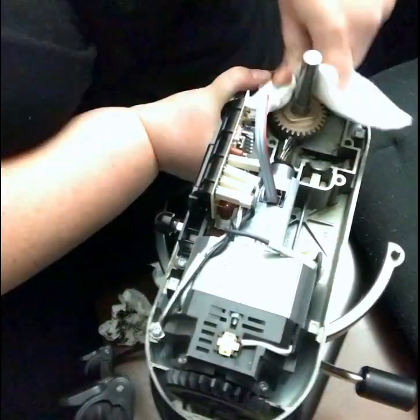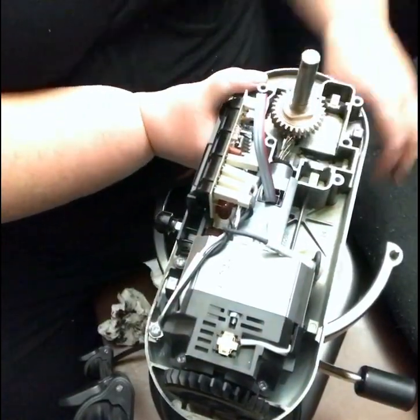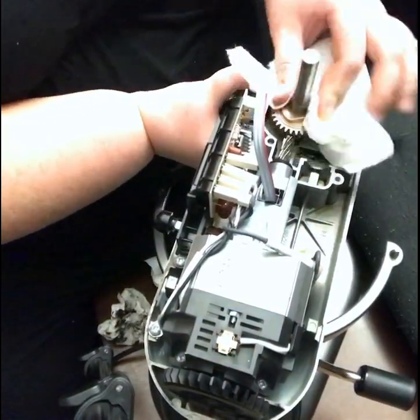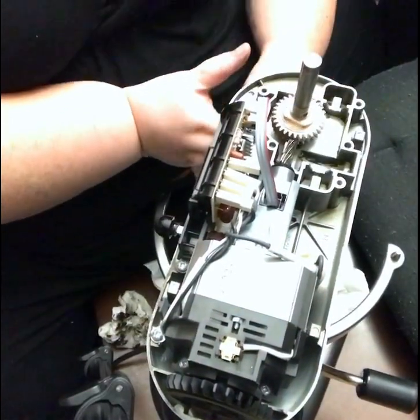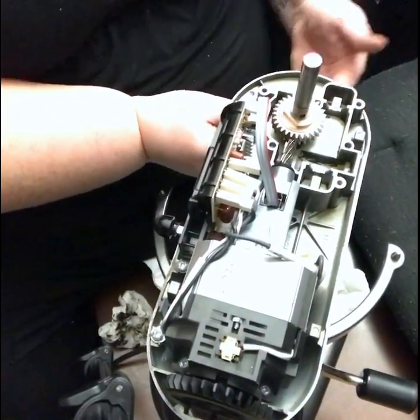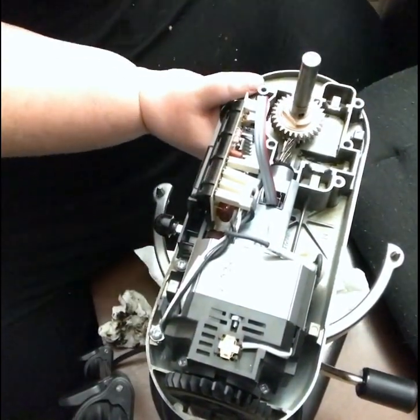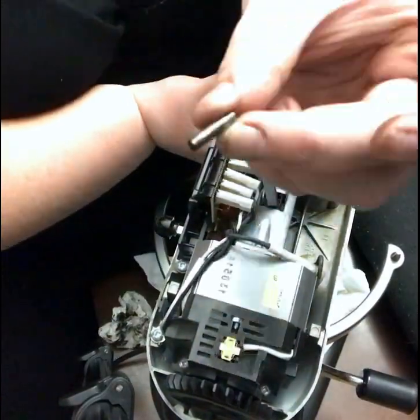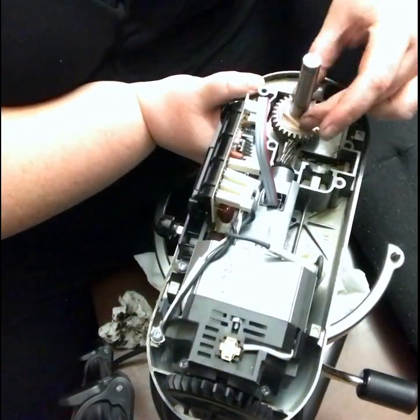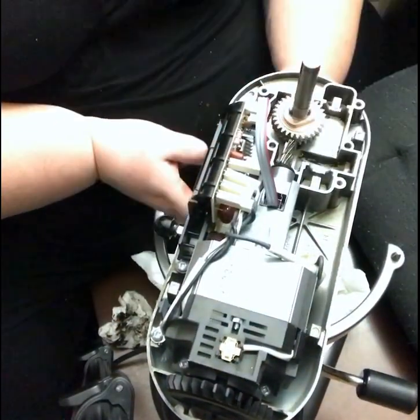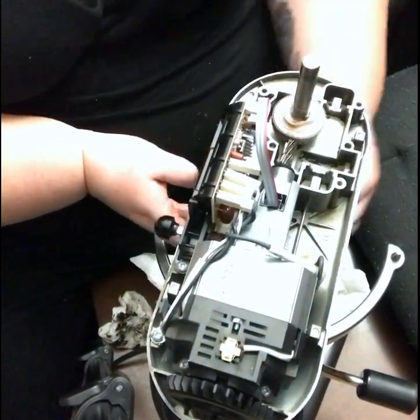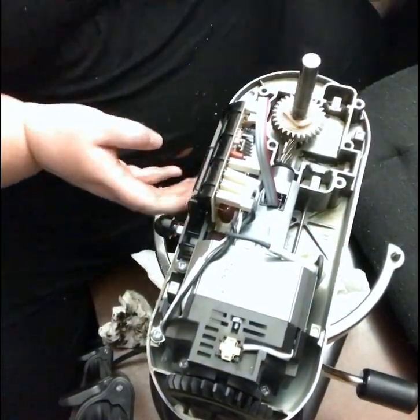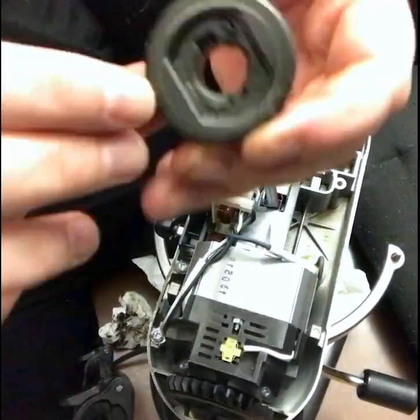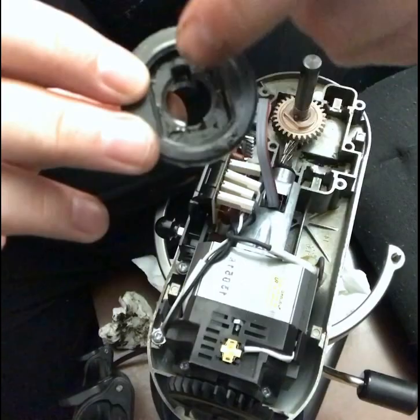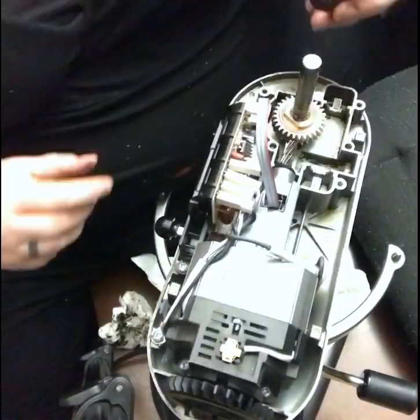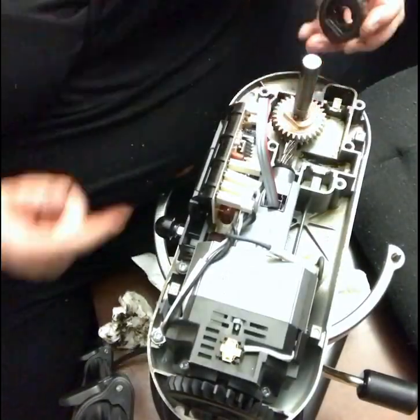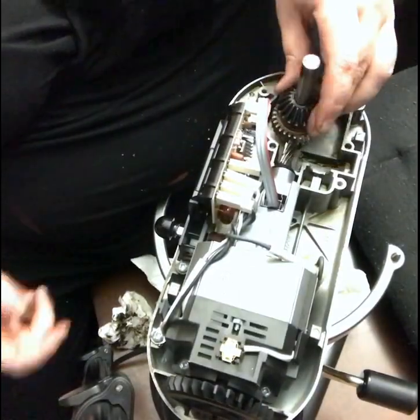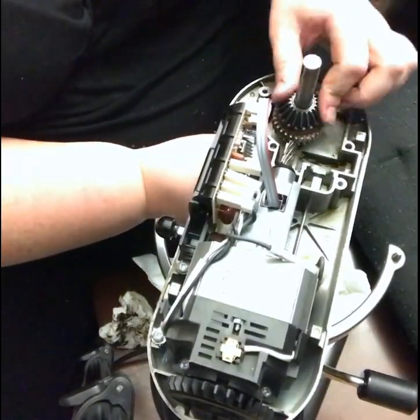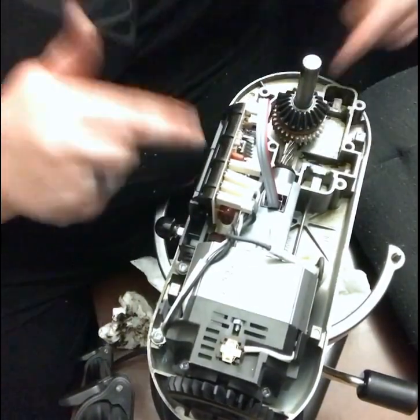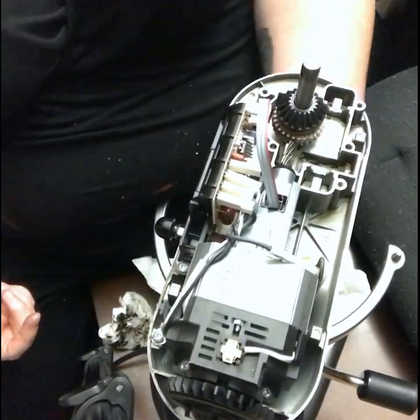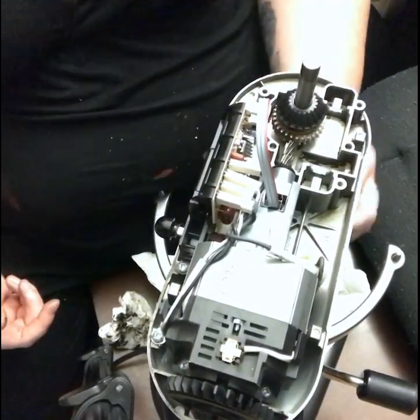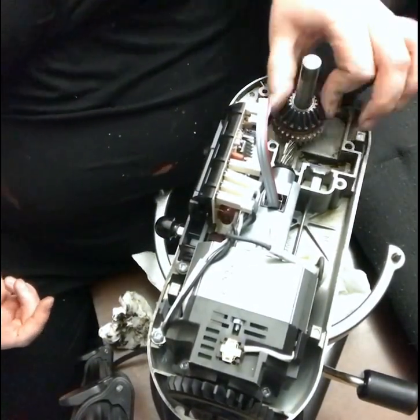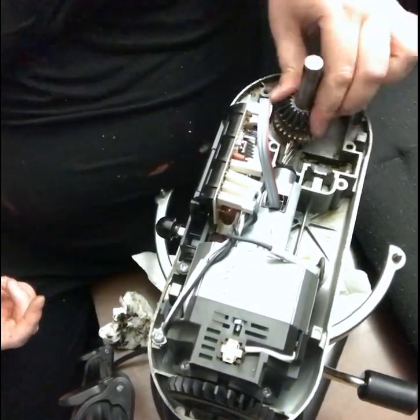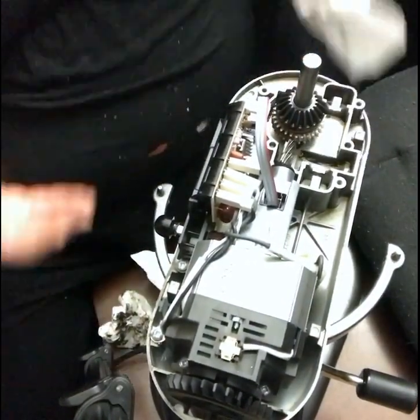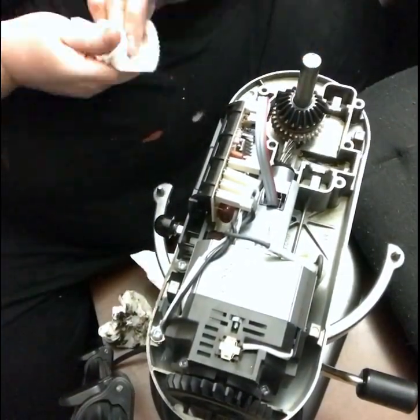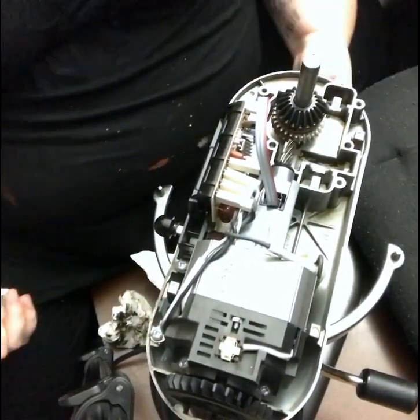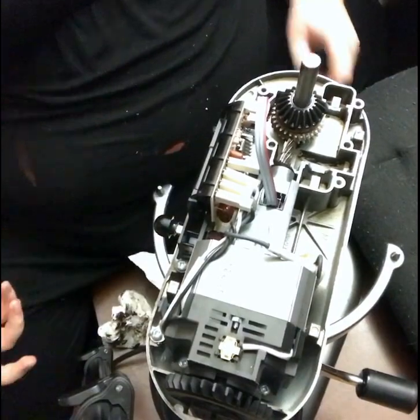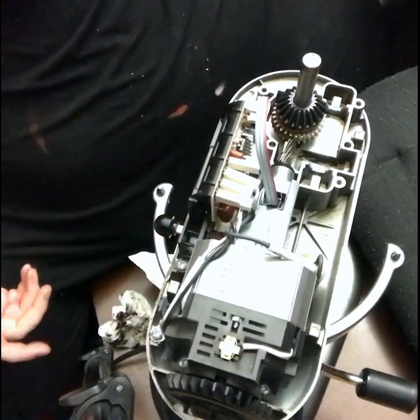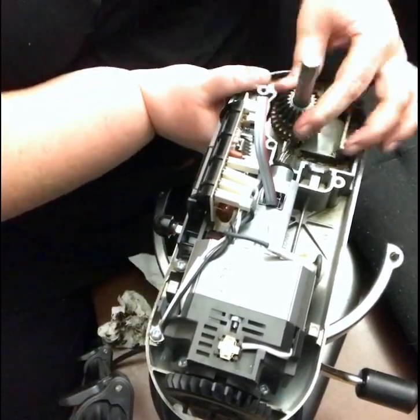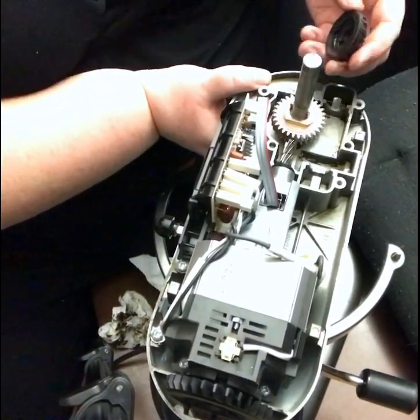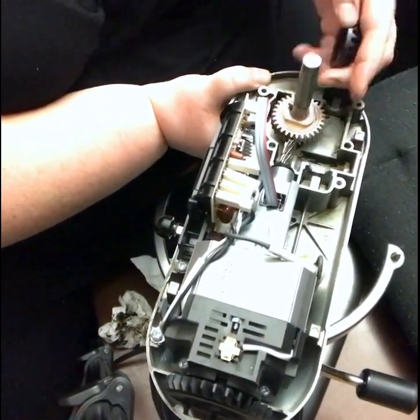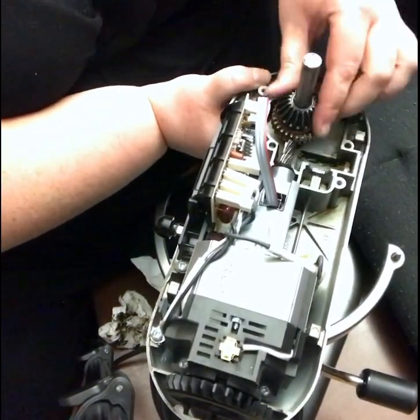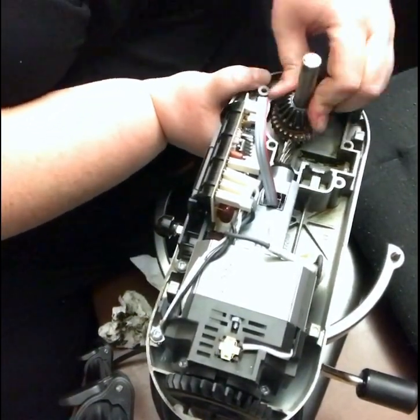I'm going to put the gear back, put the pin in, attach the other parts, and make sure it all goes back together. Then the most important part is the grease — that river of grease I had to remove, which is not on film as I did that prior to filming.